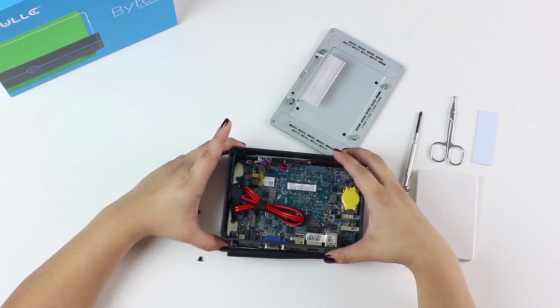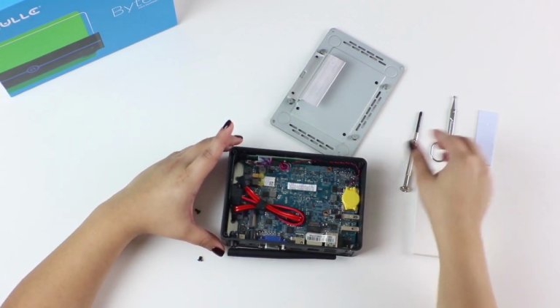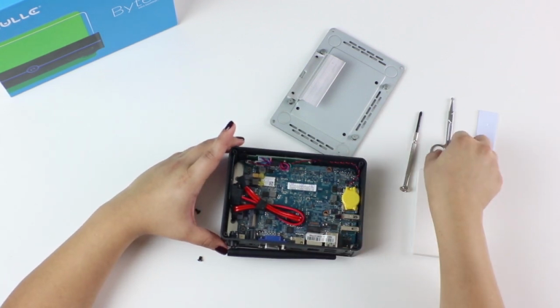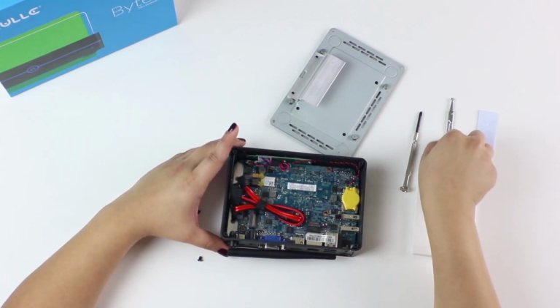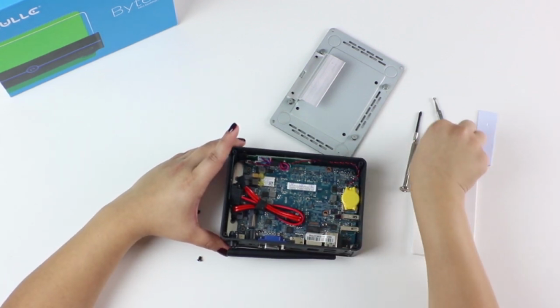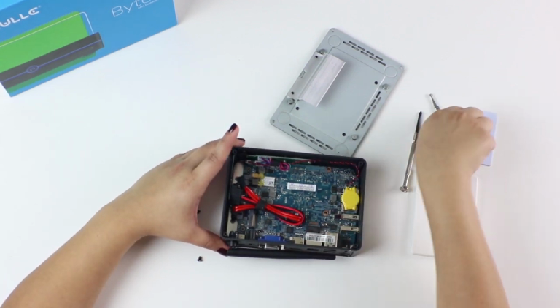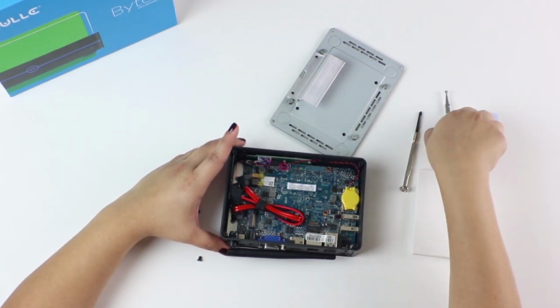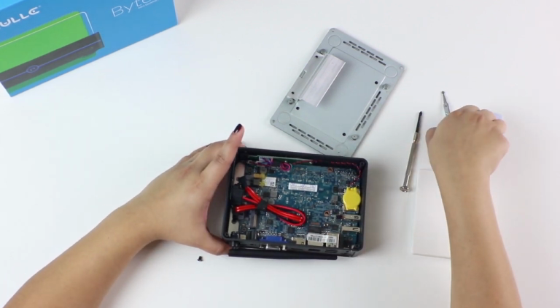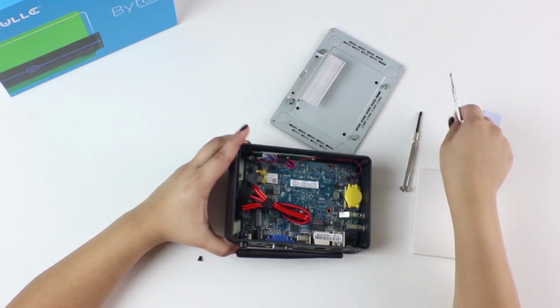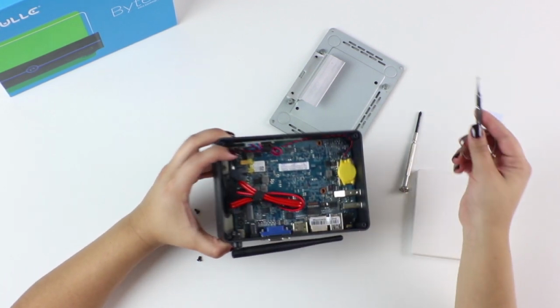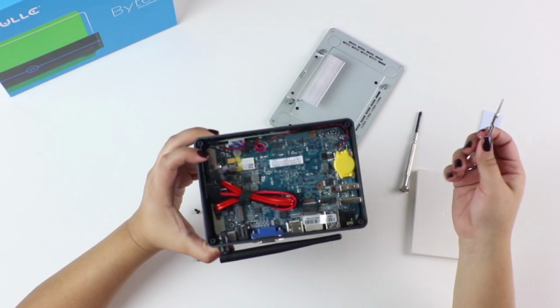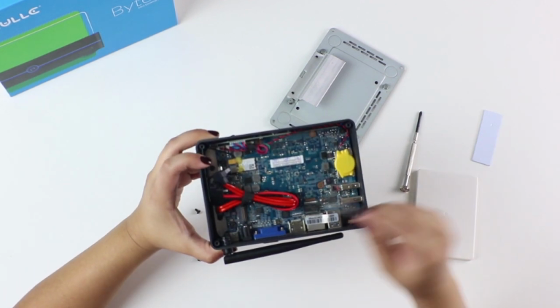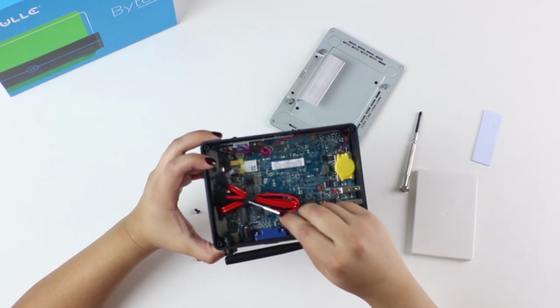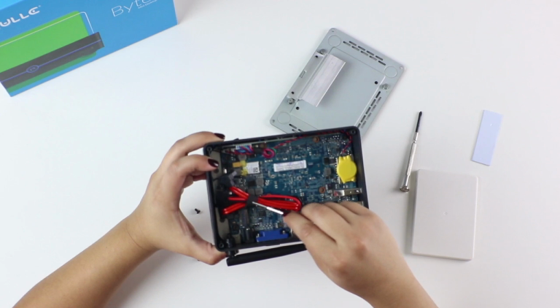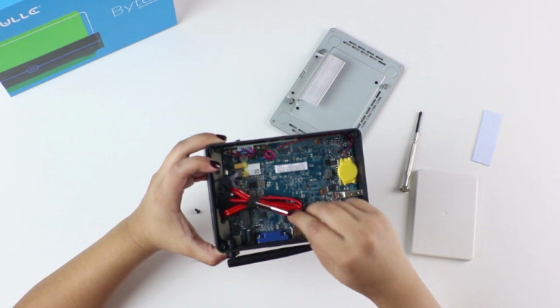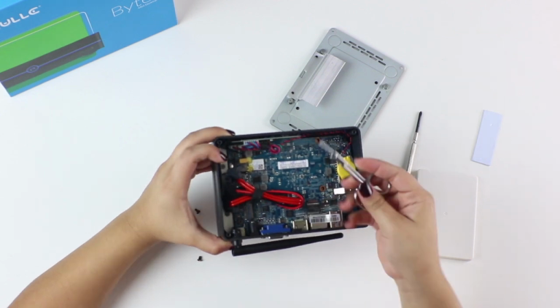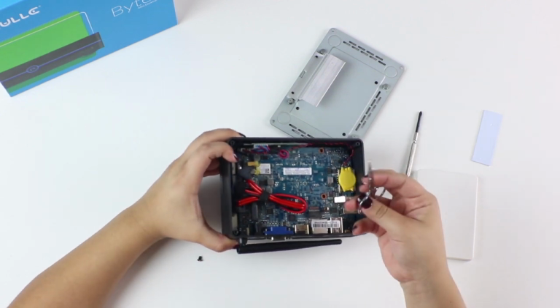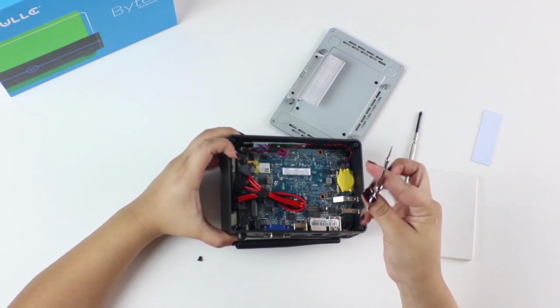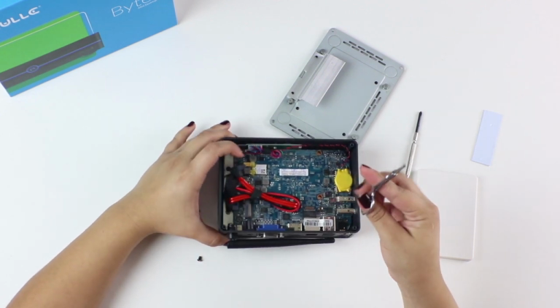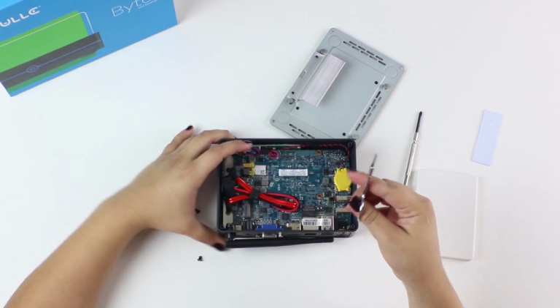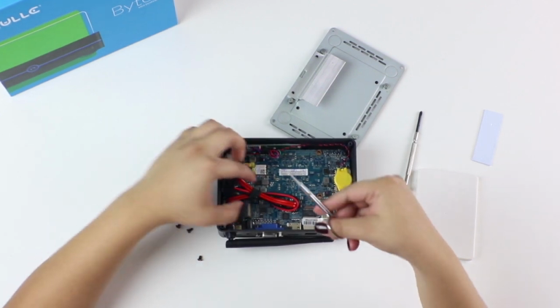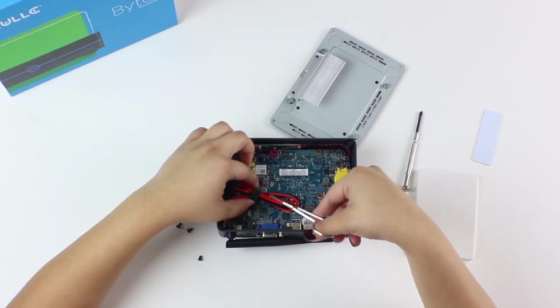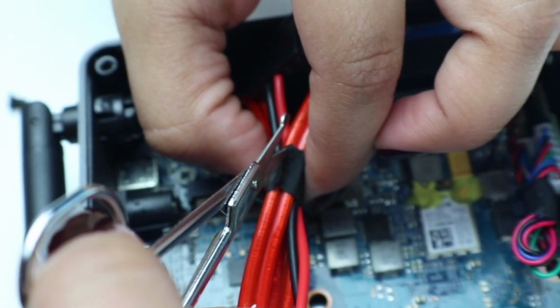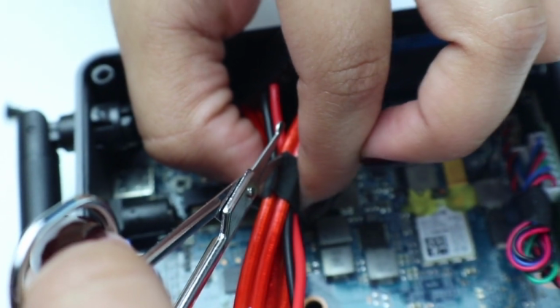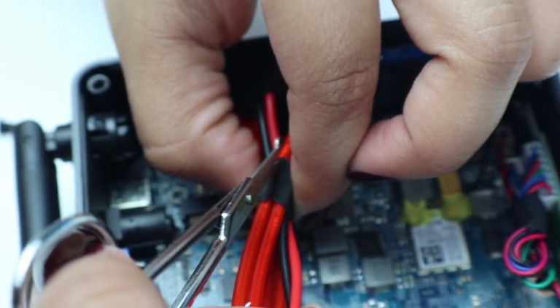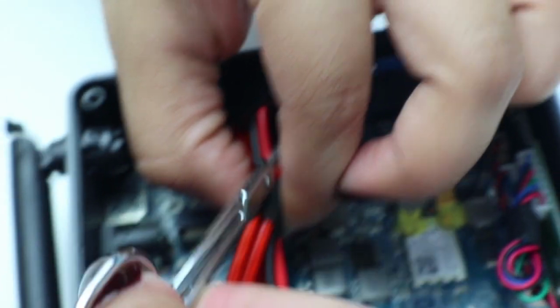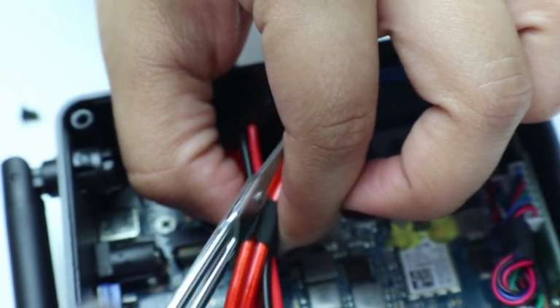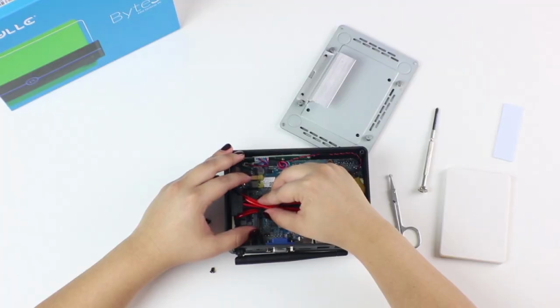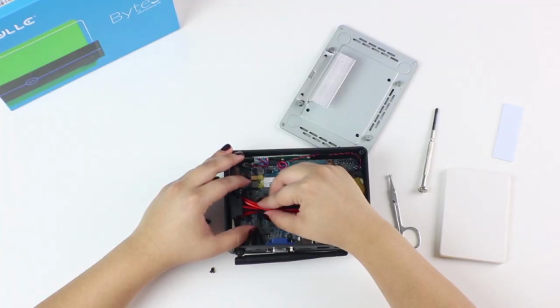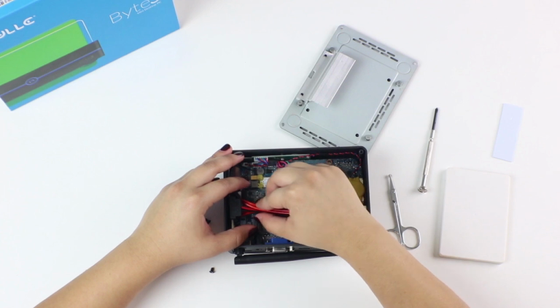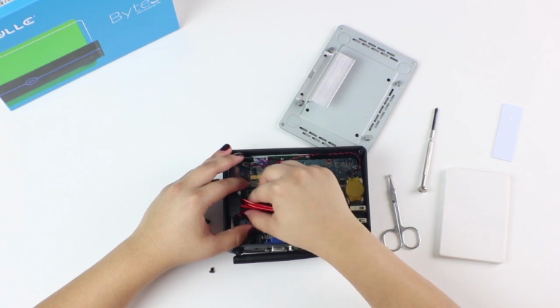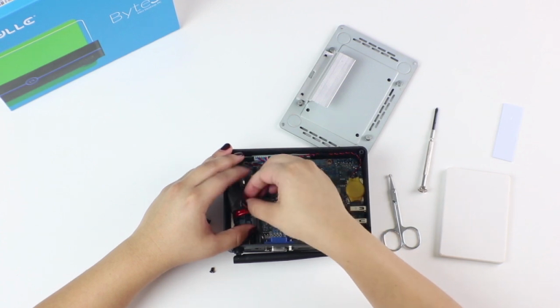Using the scissors, cut the black tape on the connecting cables for easier access. Note: be careful not to cut the actual cables.